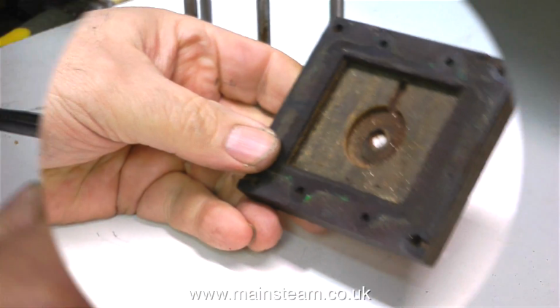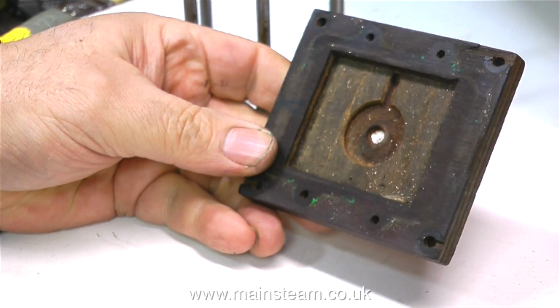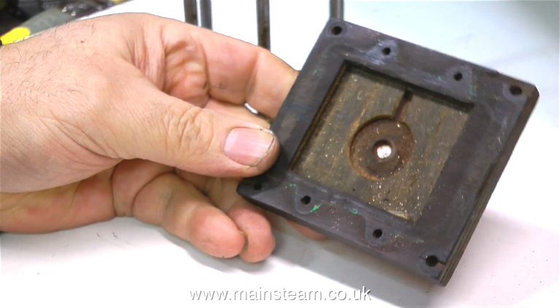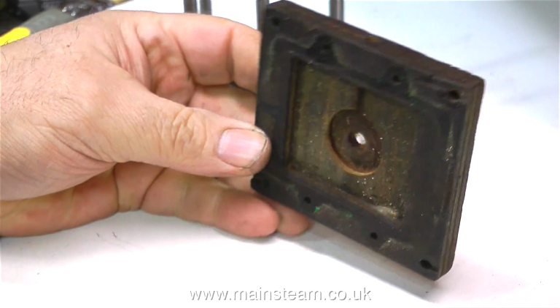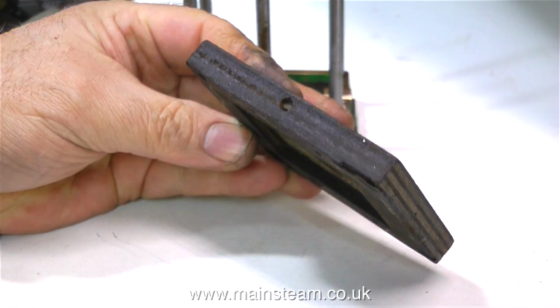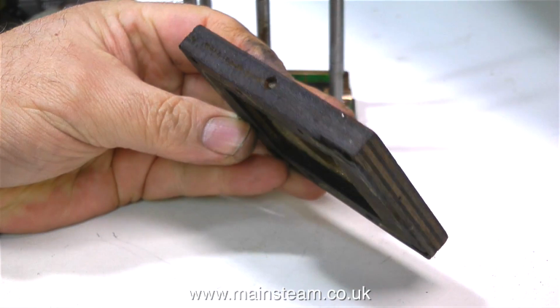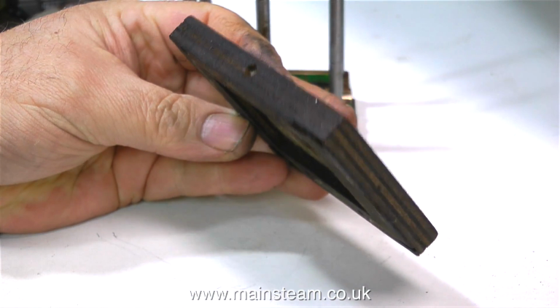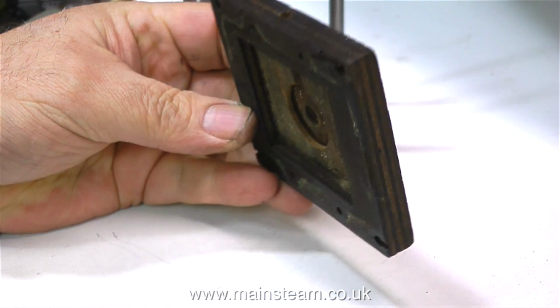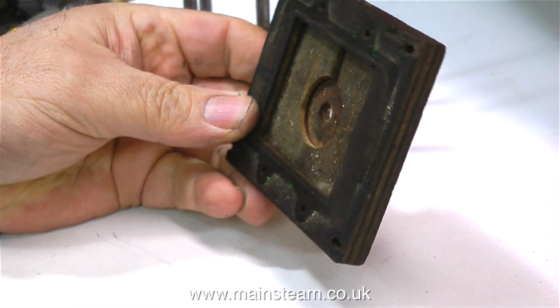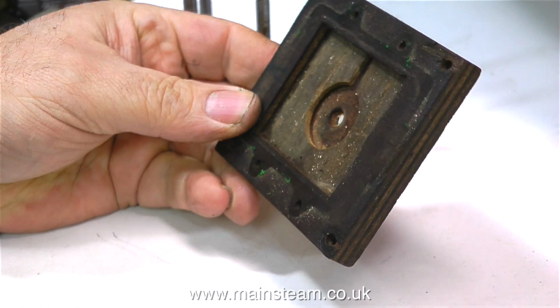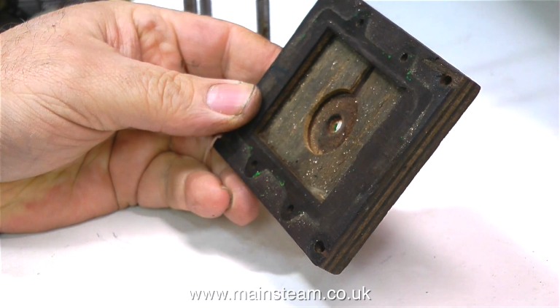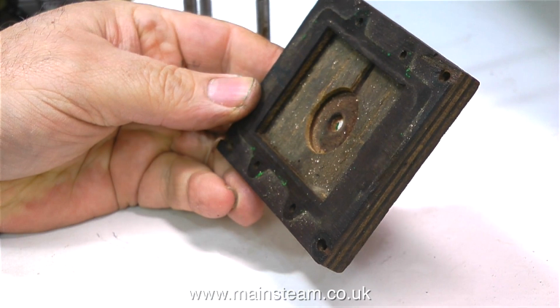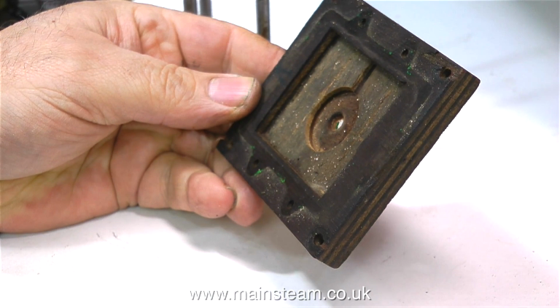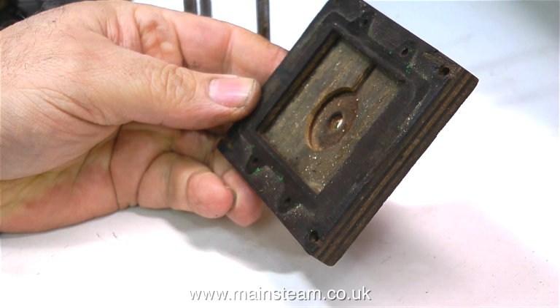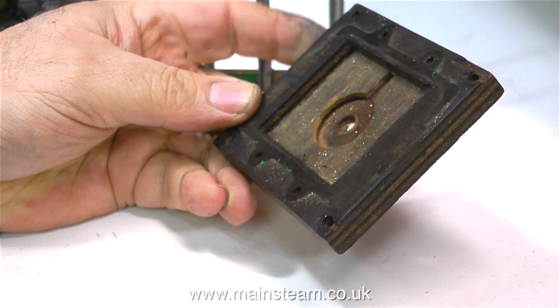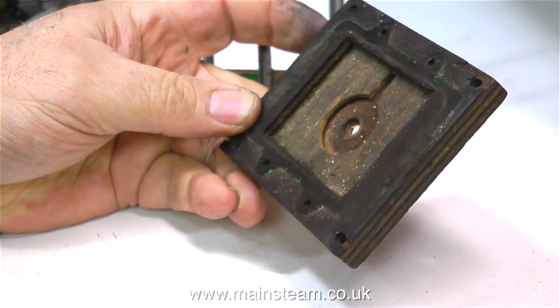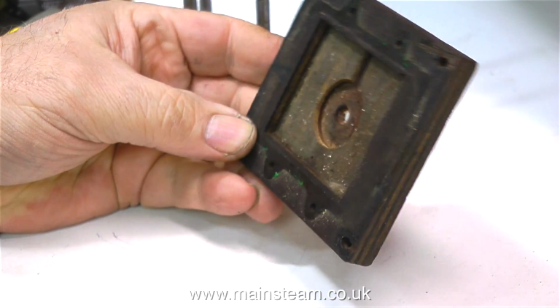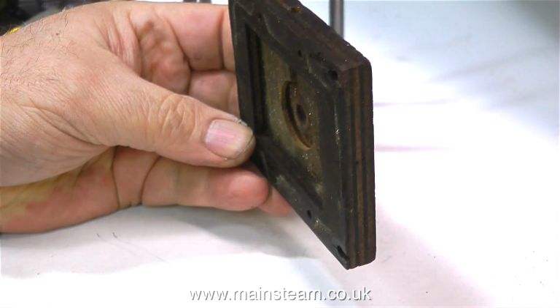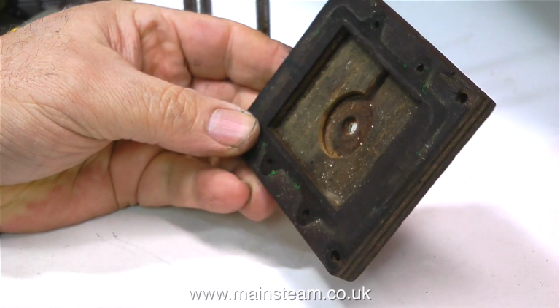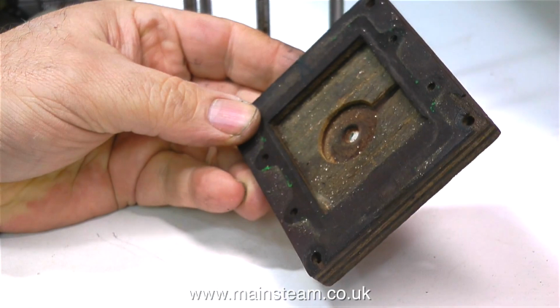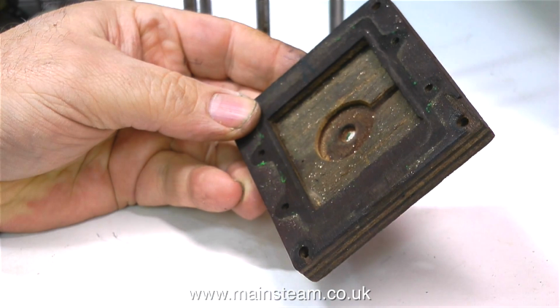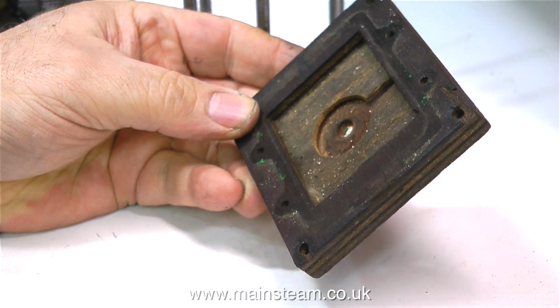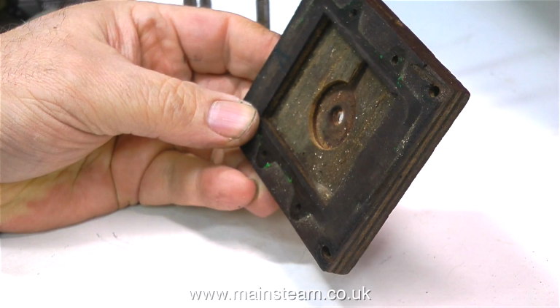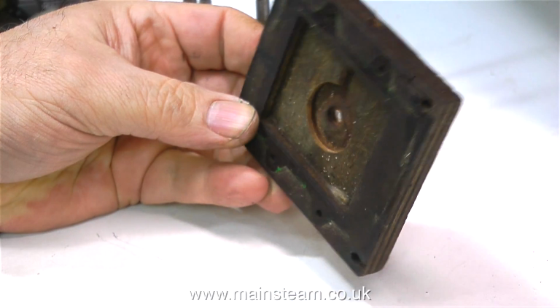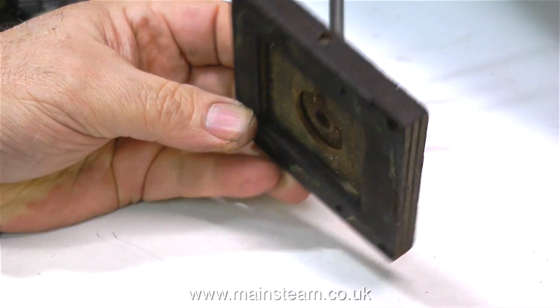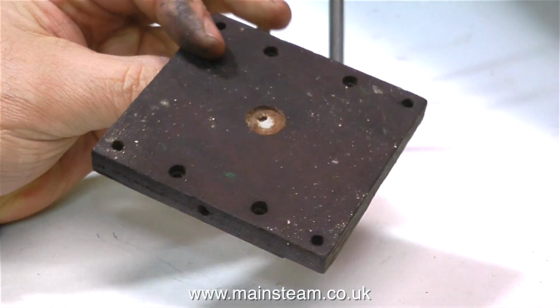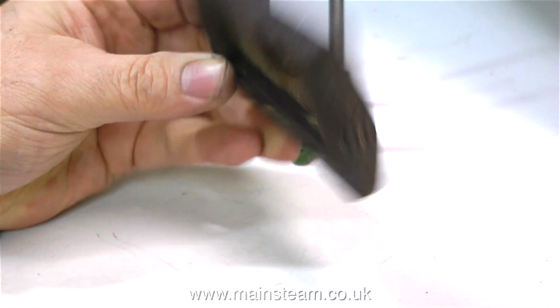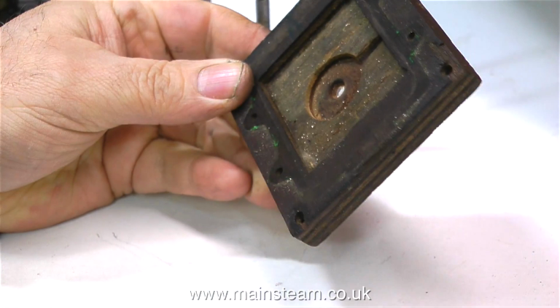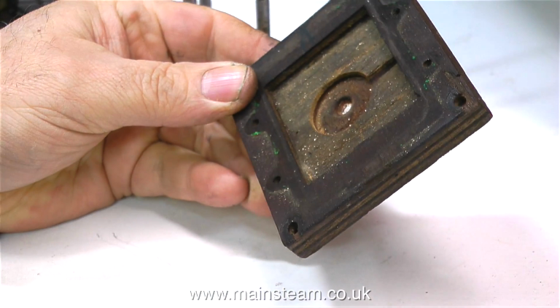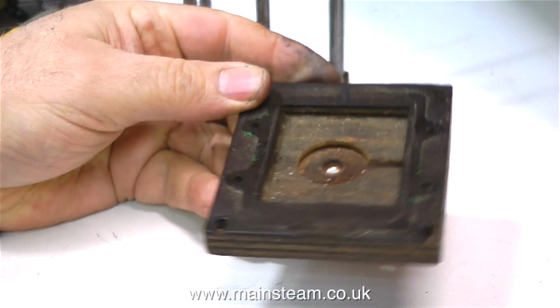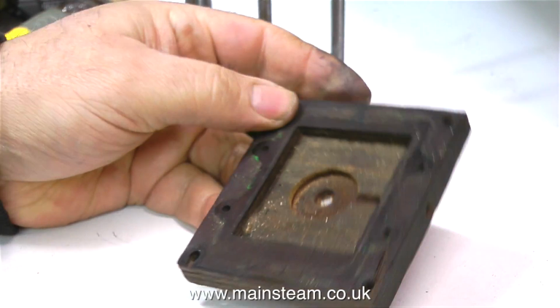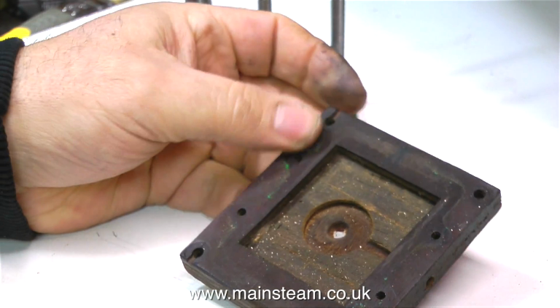Even though this baseboard for the engine is just a piece of plywood, it's quite well made. So what I may do is repair it, clean it up, veneer it, and then put it all back together. I like to keep as many original parts as possible.